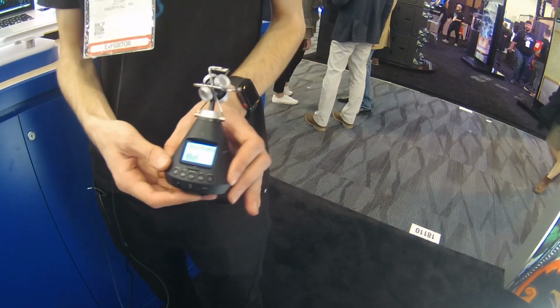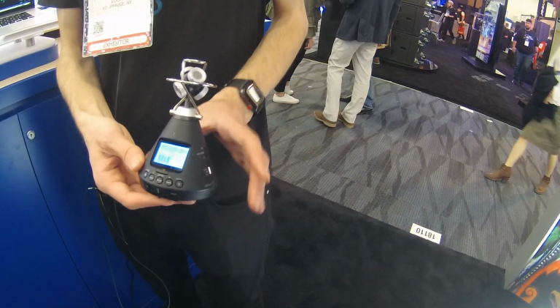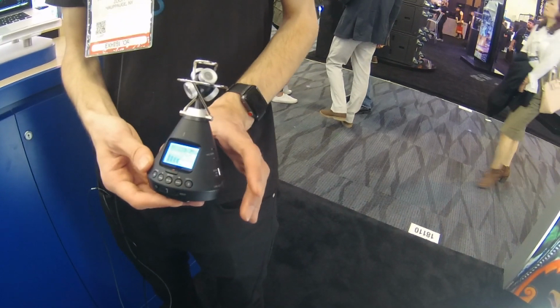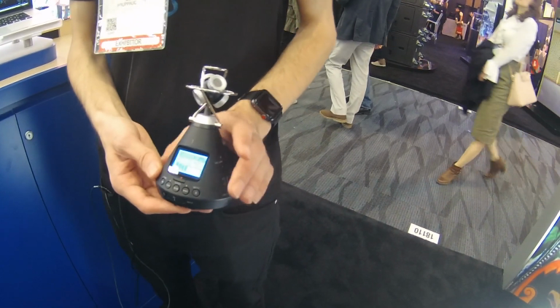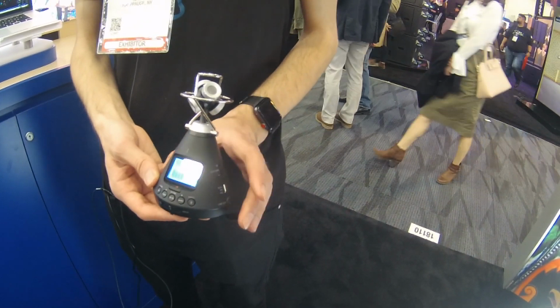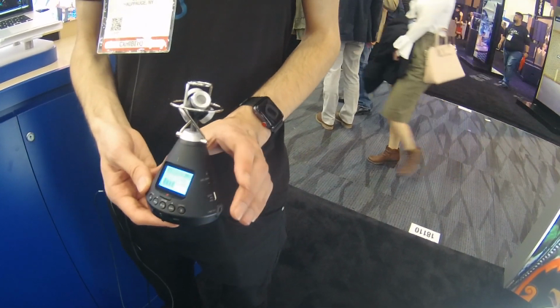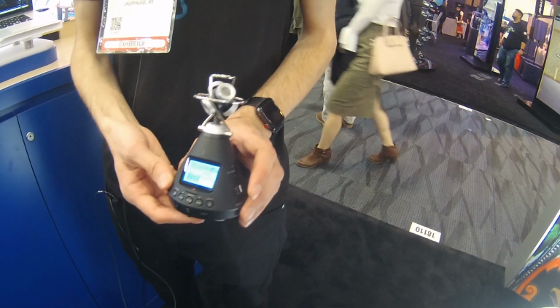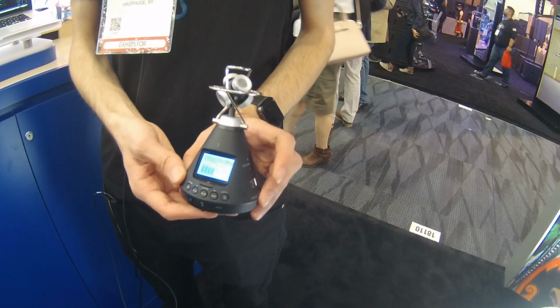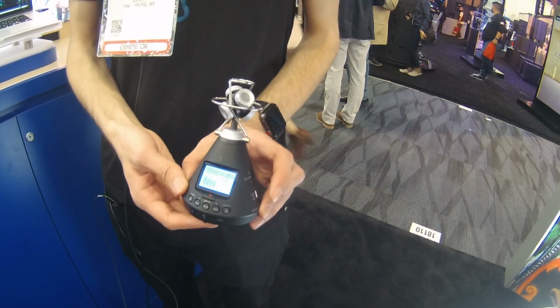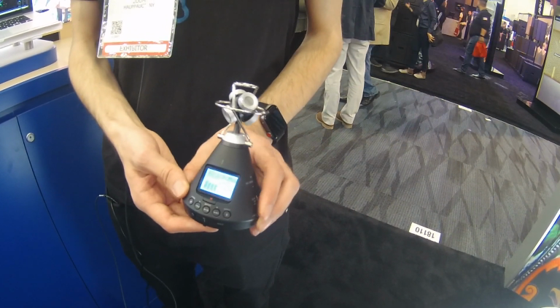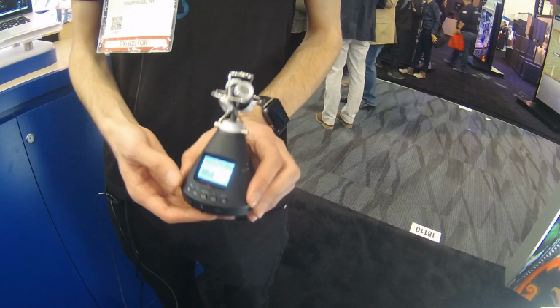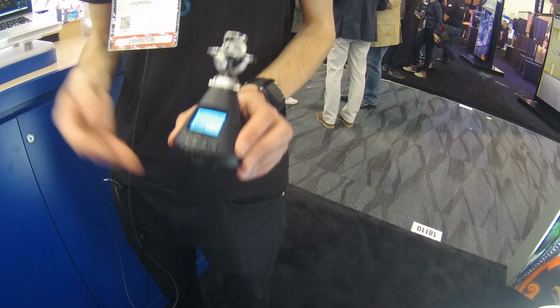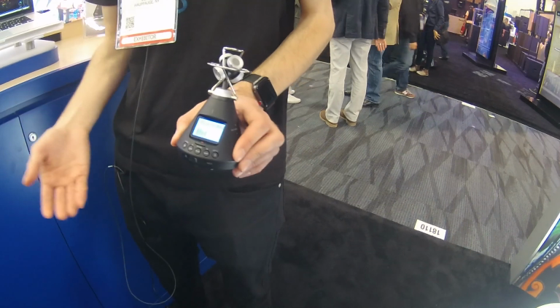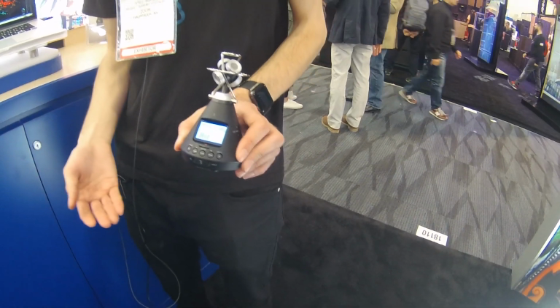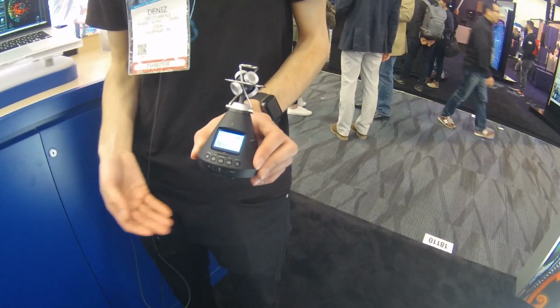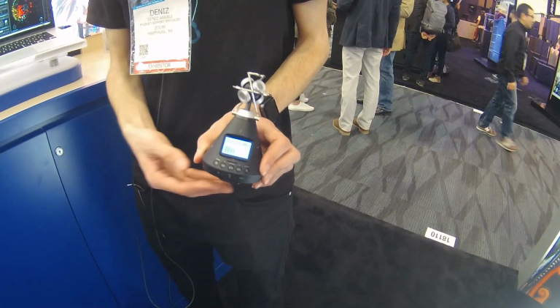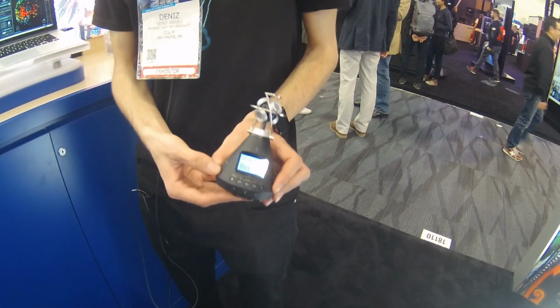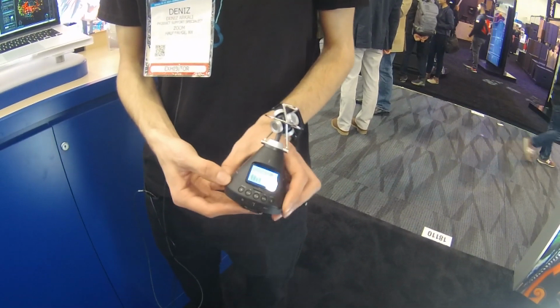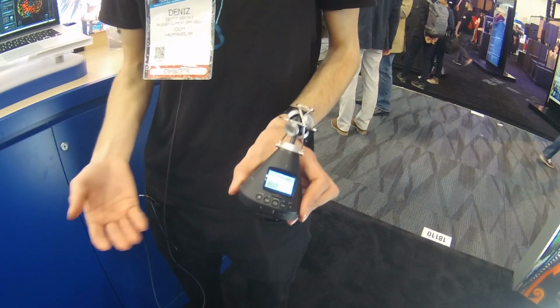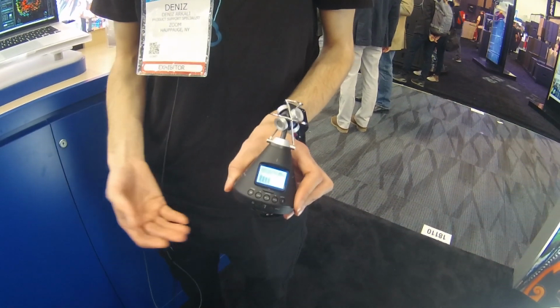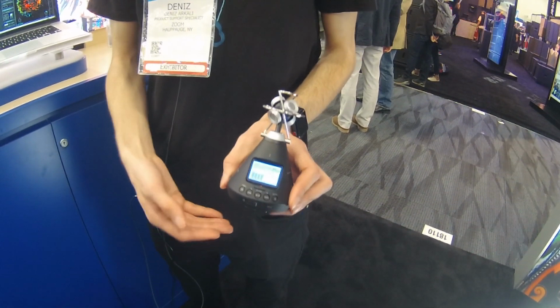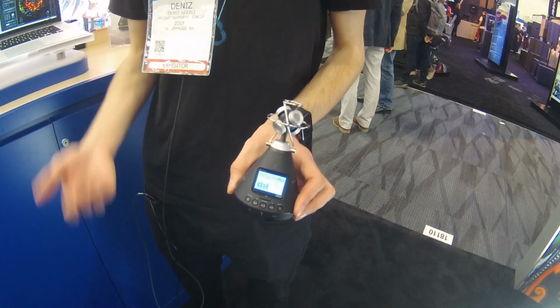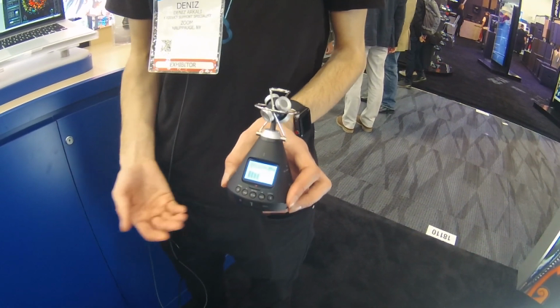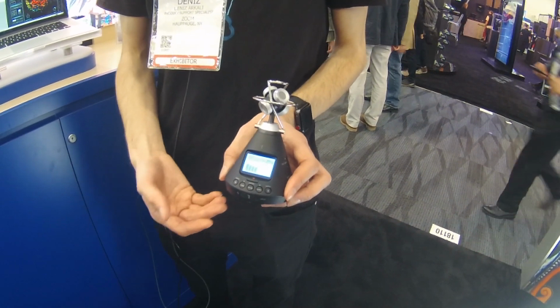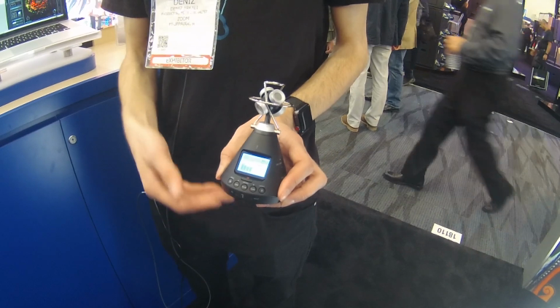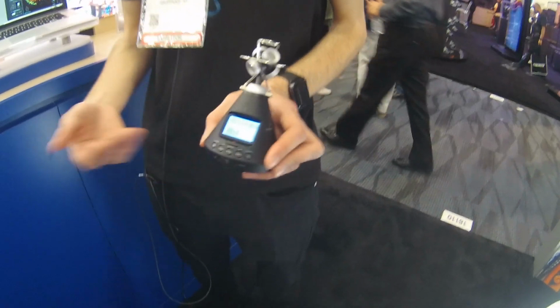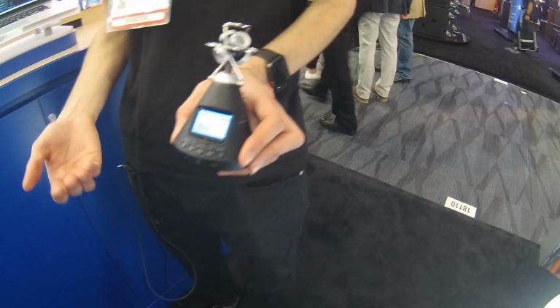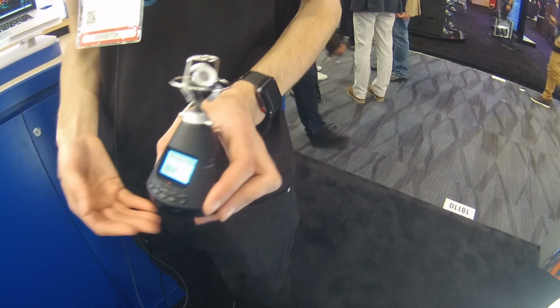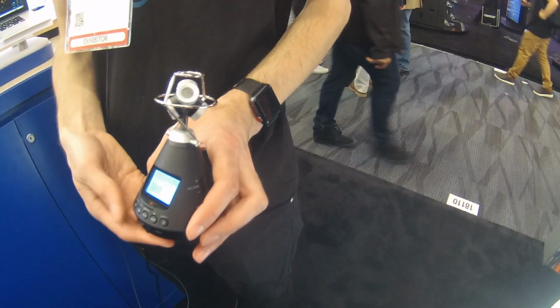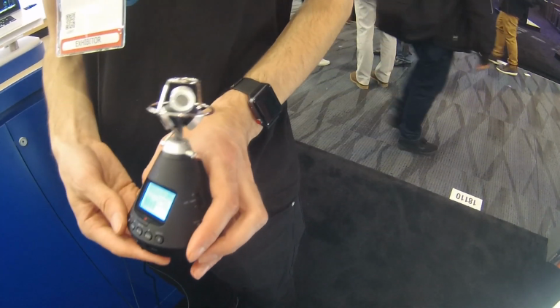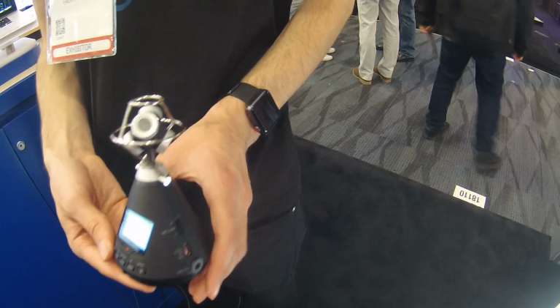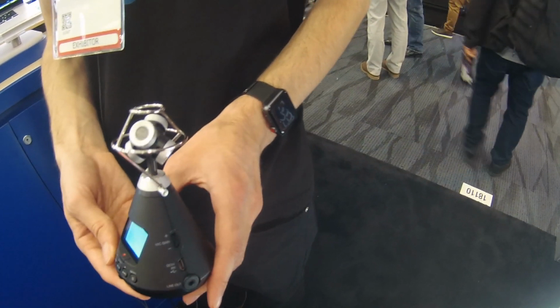Rather uniquely, the H3VR supports binaural monitoring so you can preview the ambisonic audio and how it will sound in a VR application or when uploaded to a service like YouTube or Facebook.